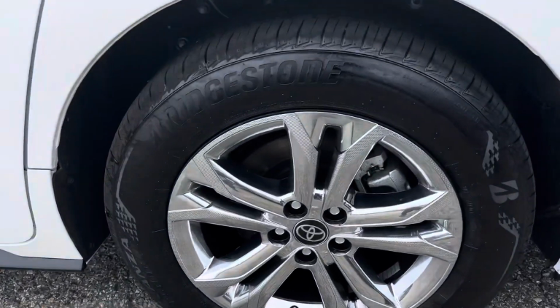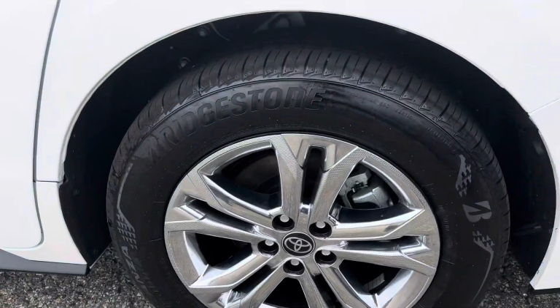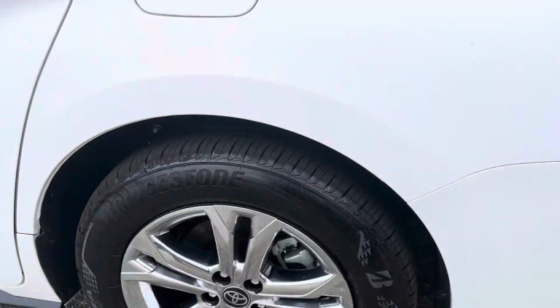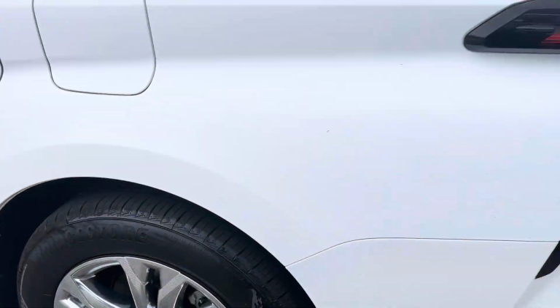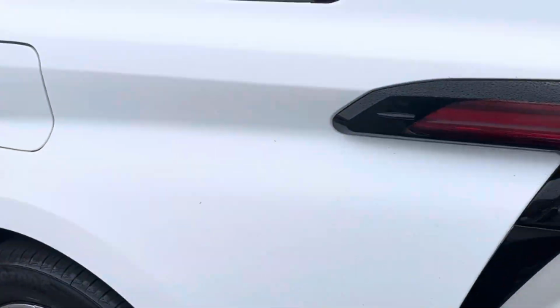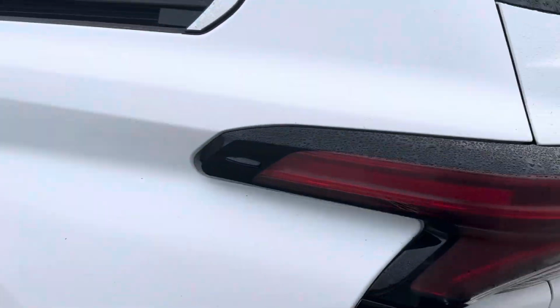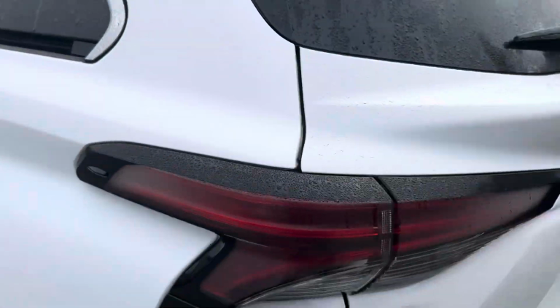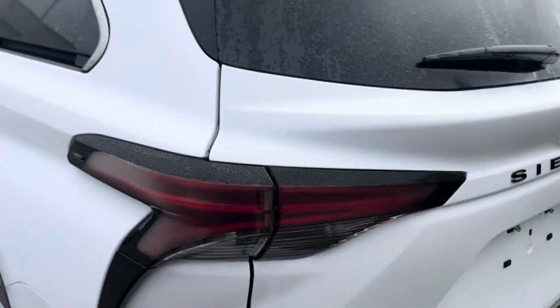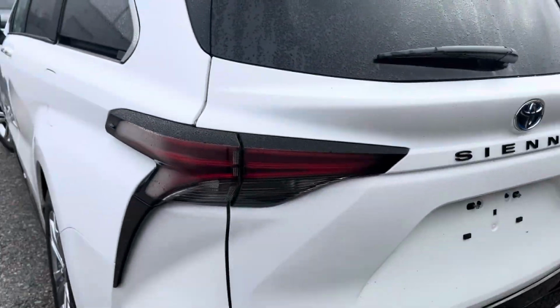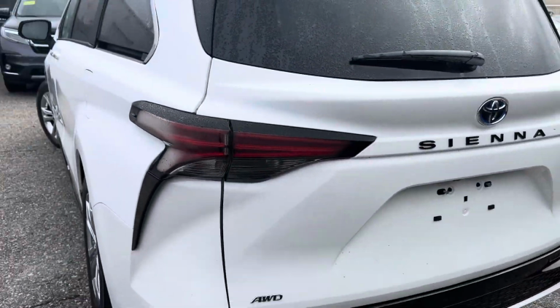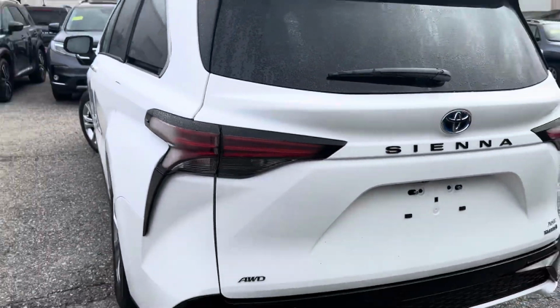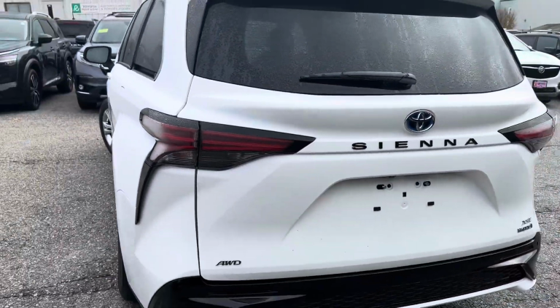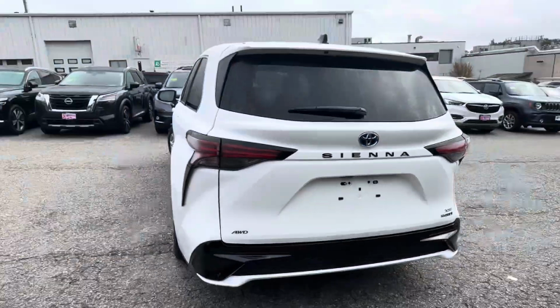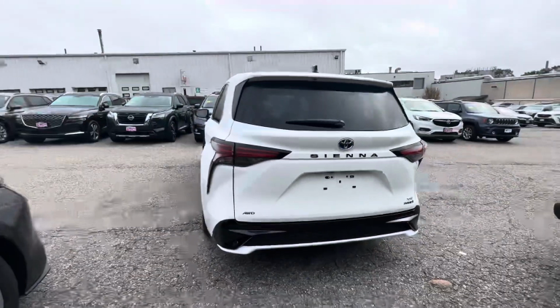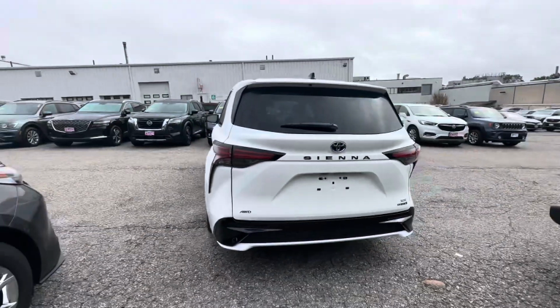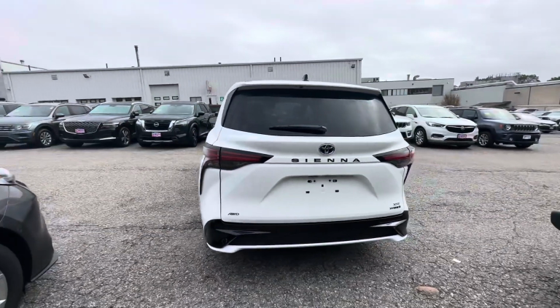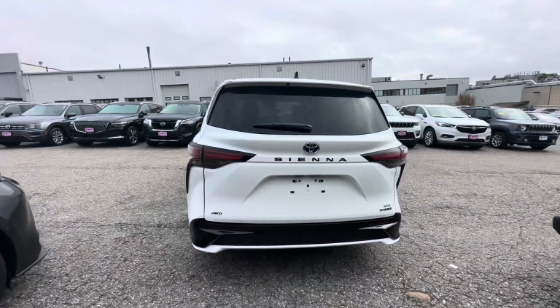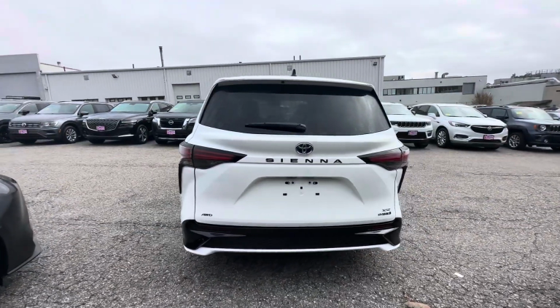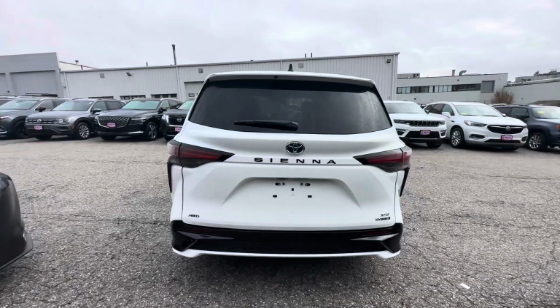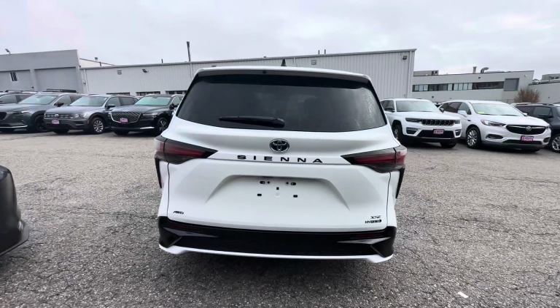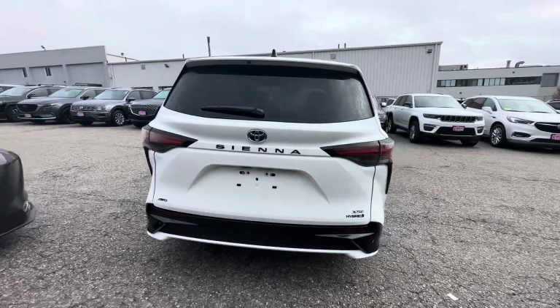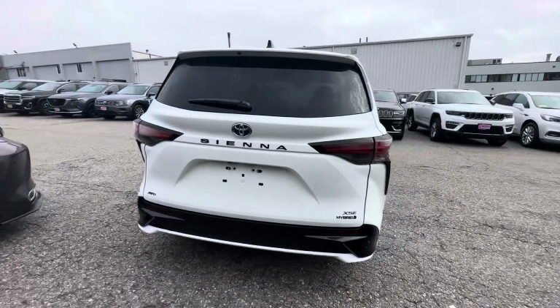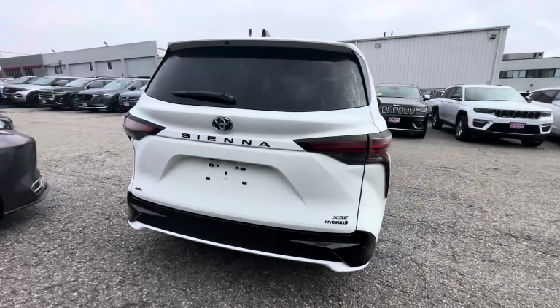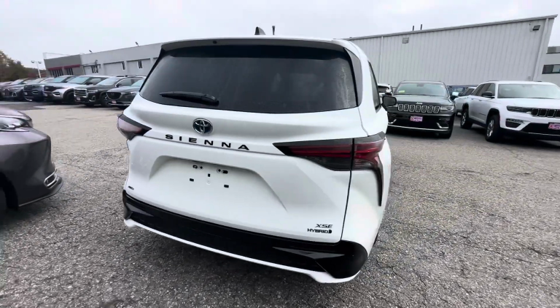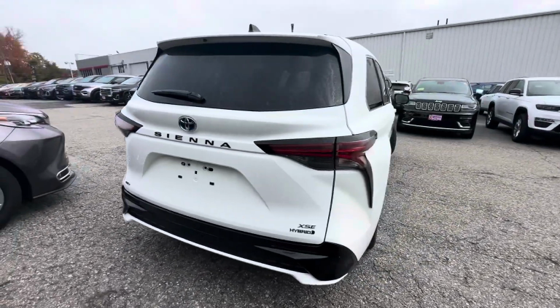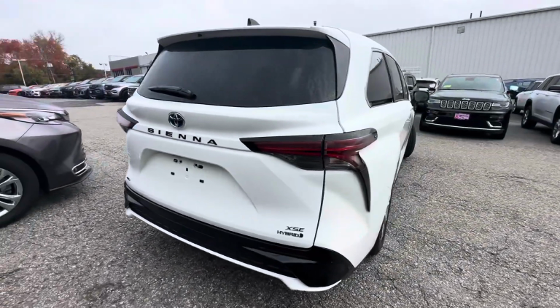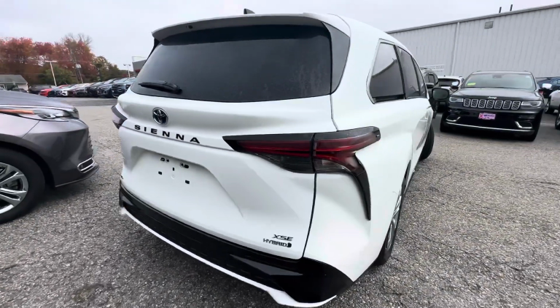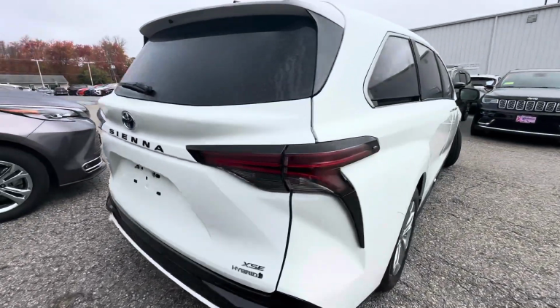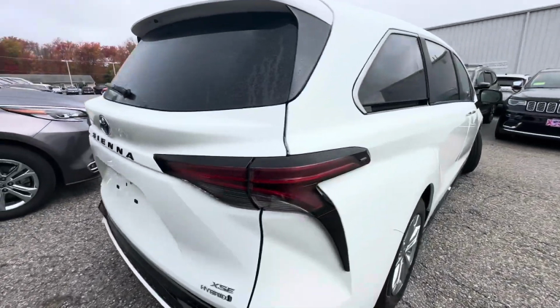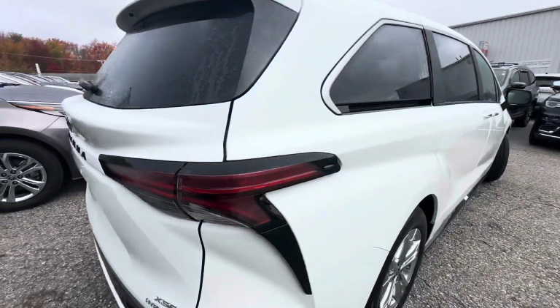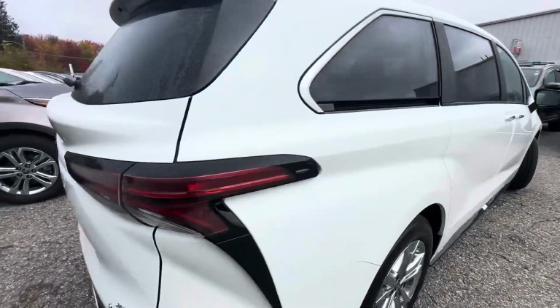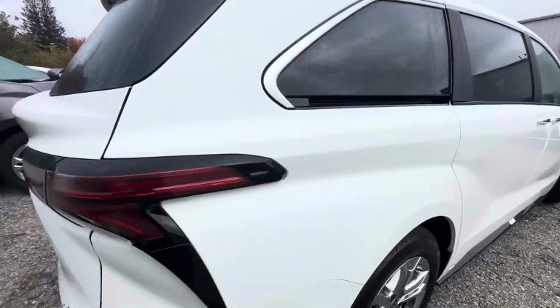Nice rims, and it does have the parking sensors. This vehicle has only a thousand and three hundred miles, so it's in like-new condition.